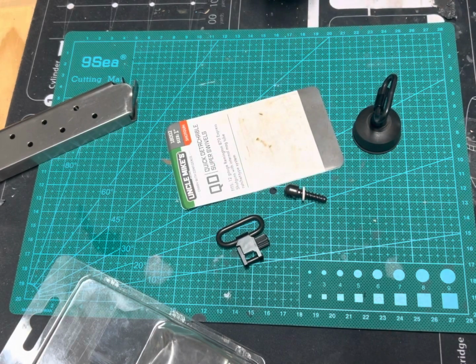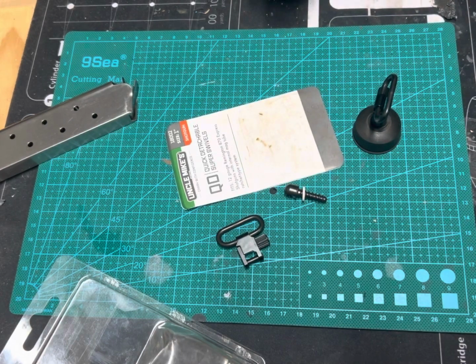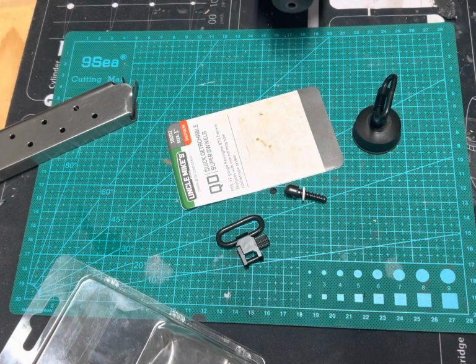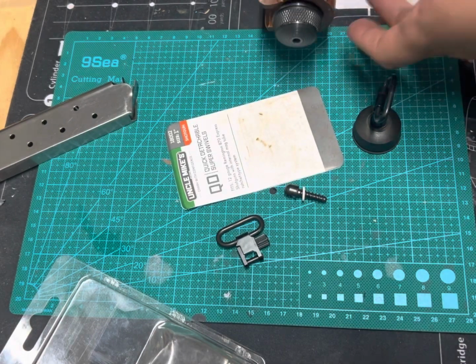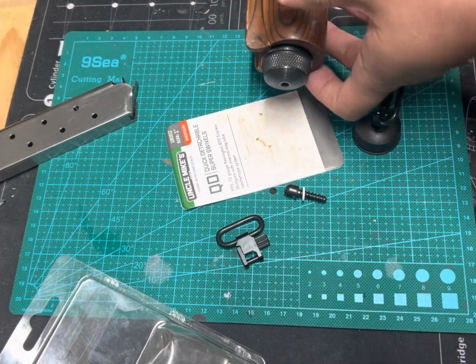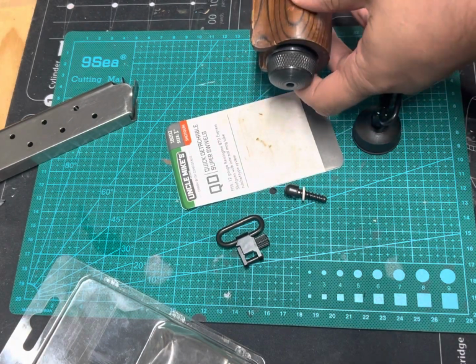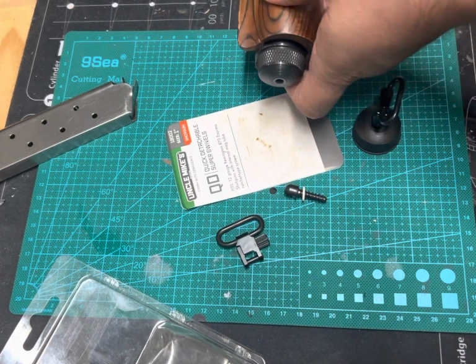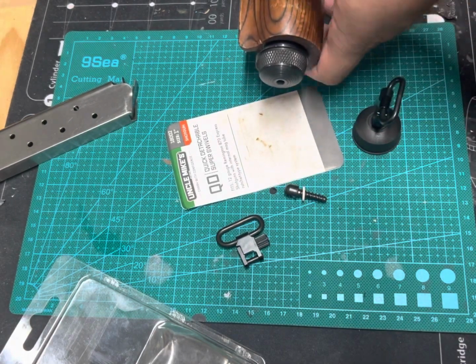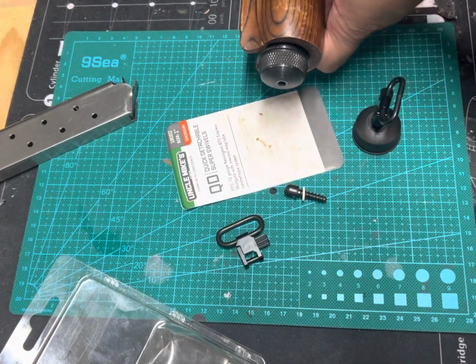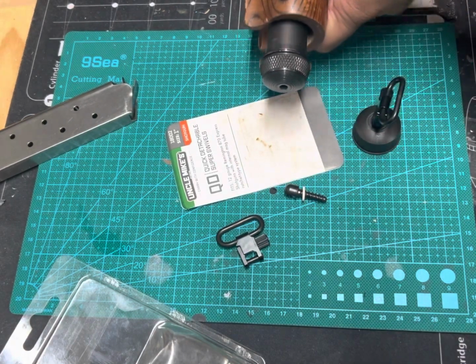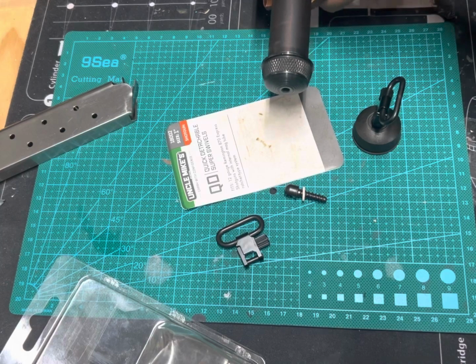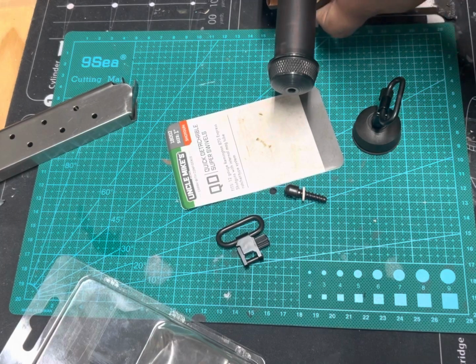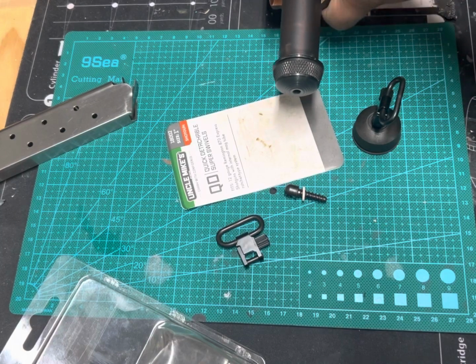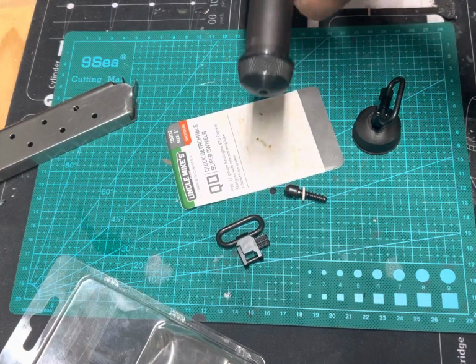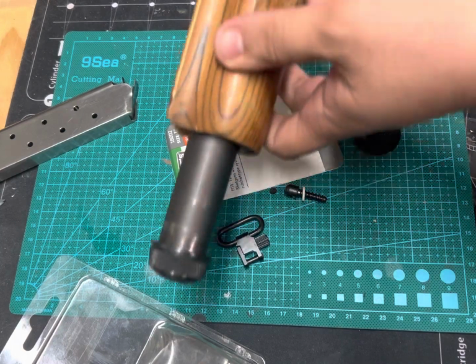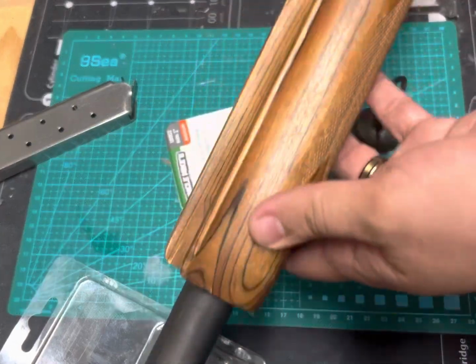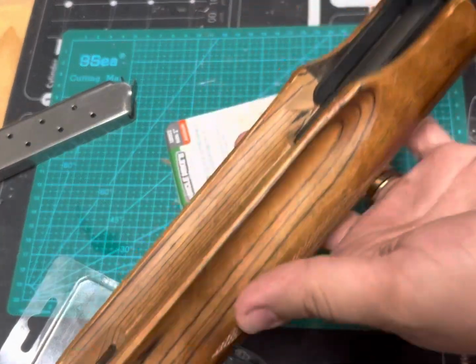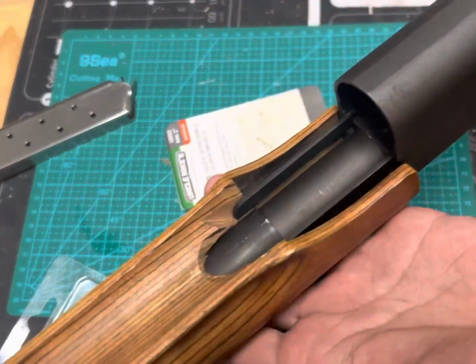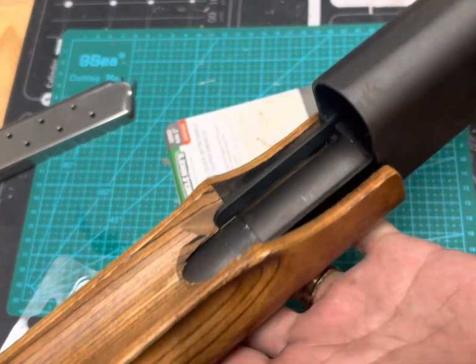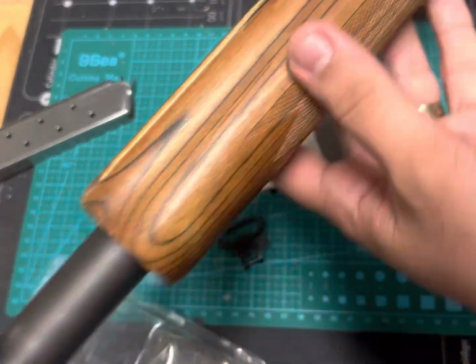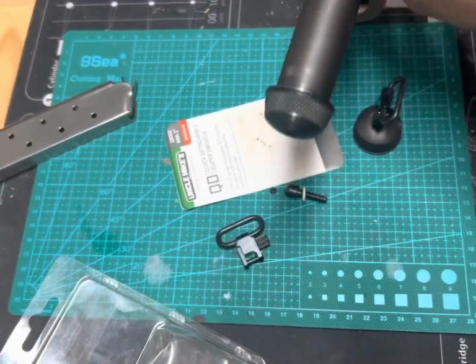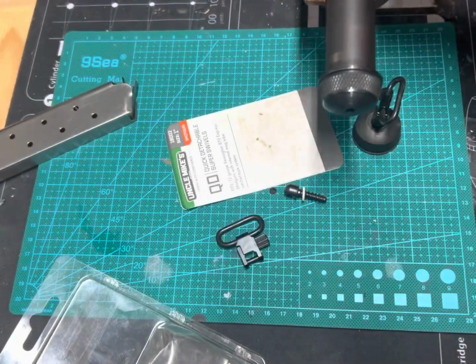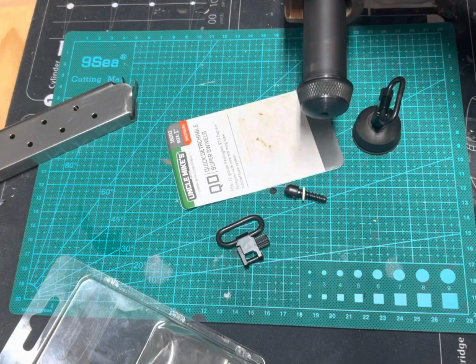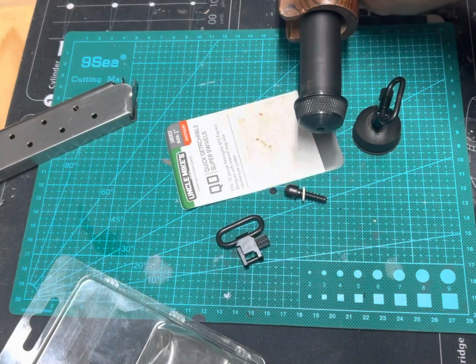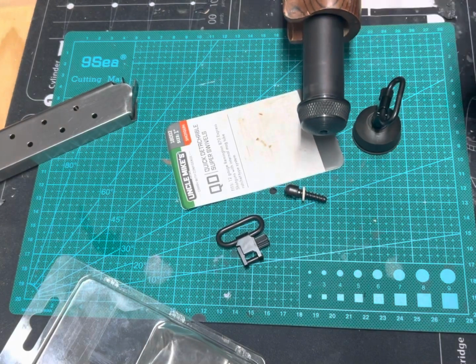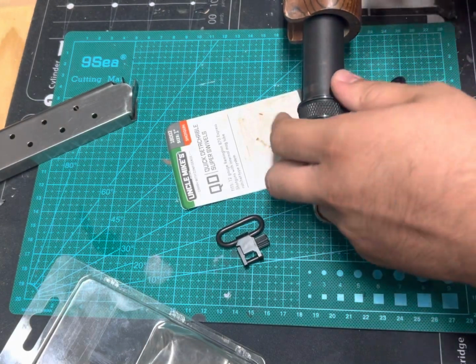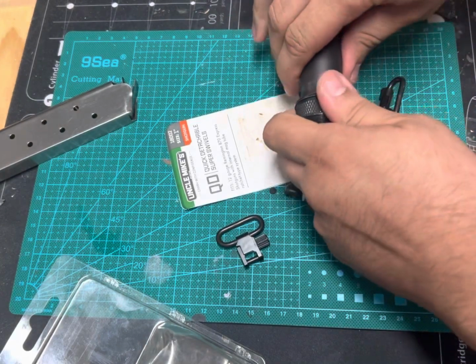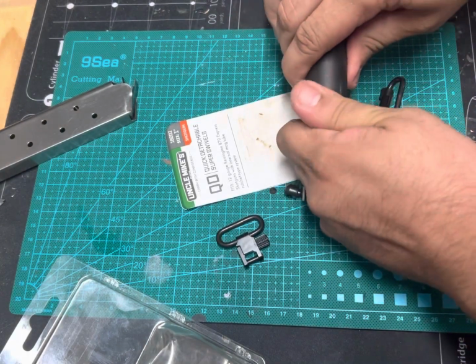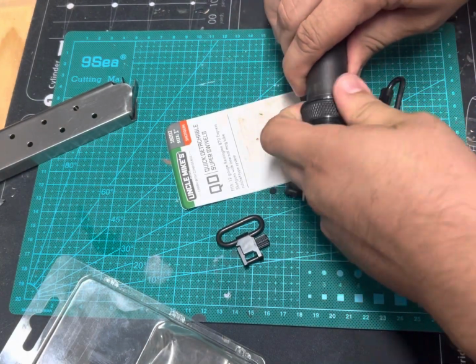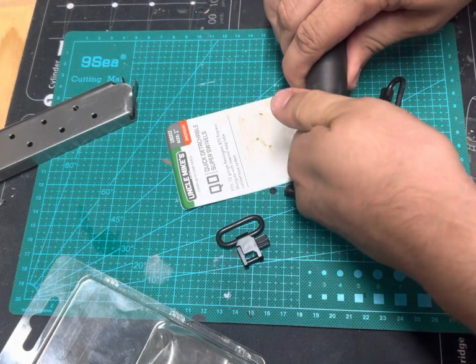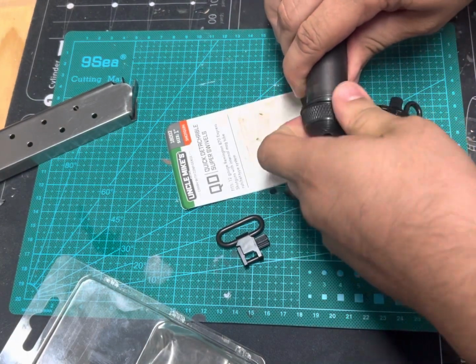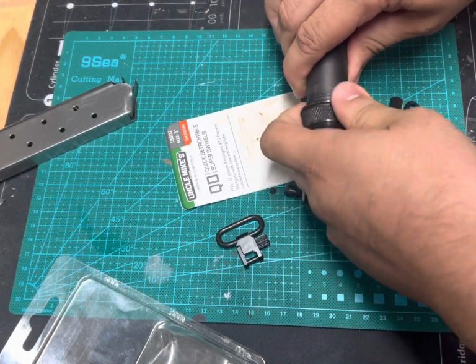I'm going to slide the 870 just a little bit. The shotgun is unloaded — in fact, there's no barrel on it at all.